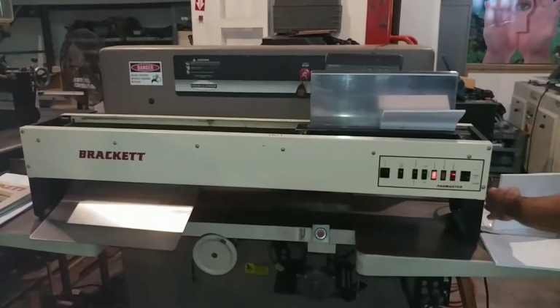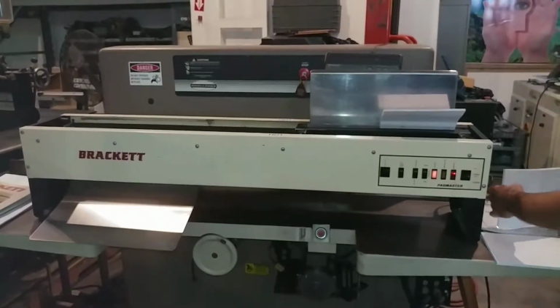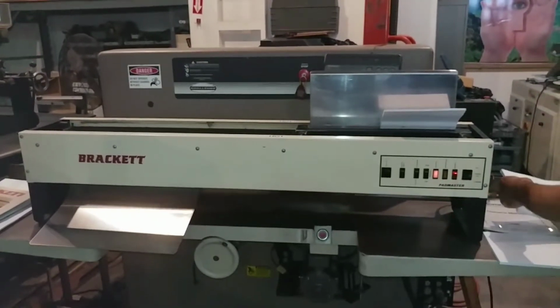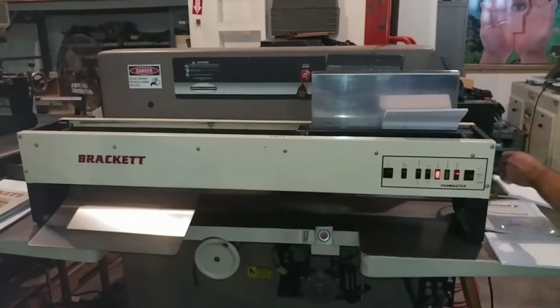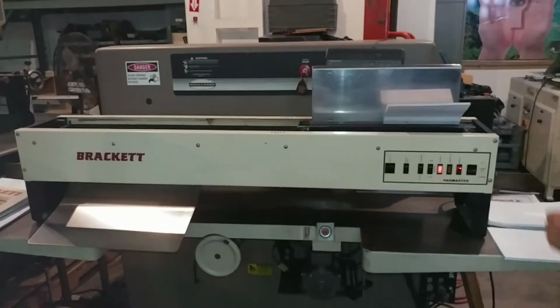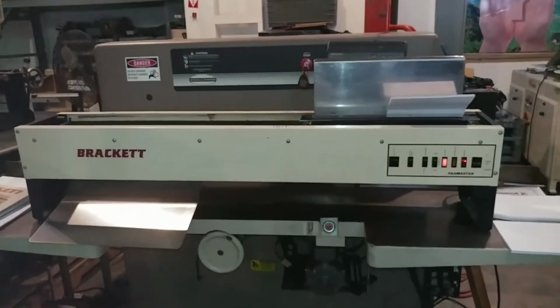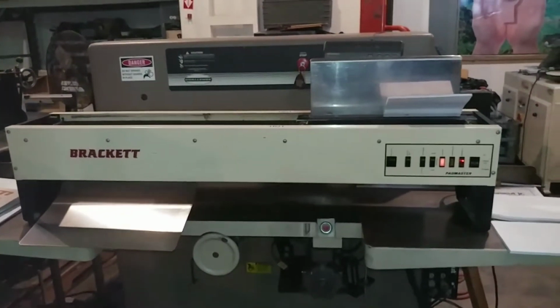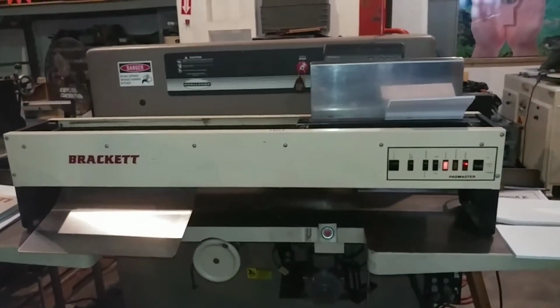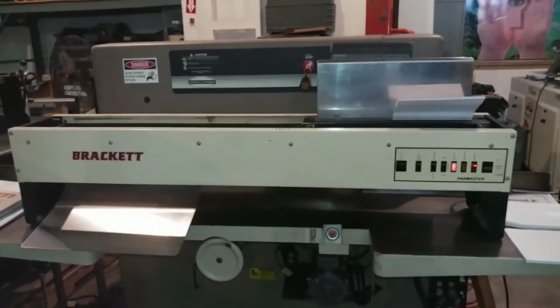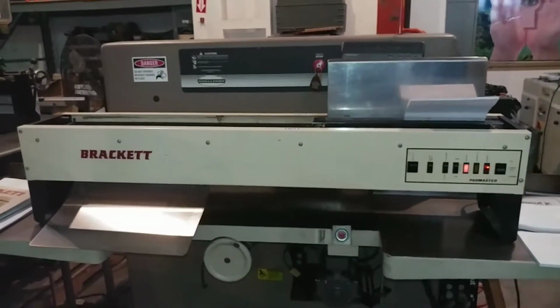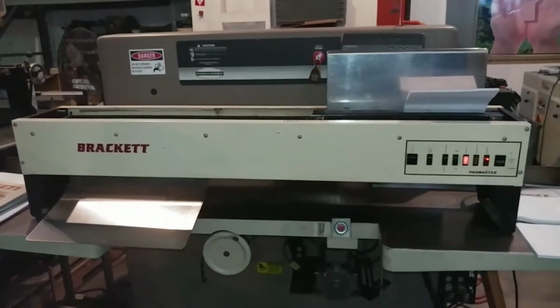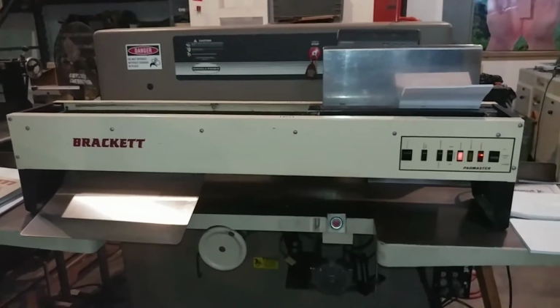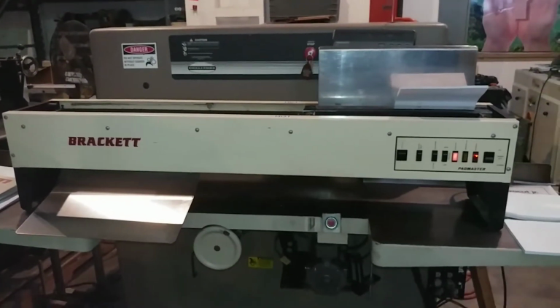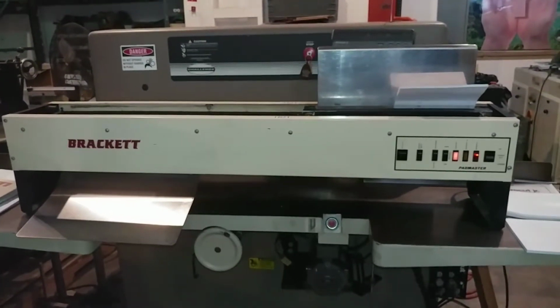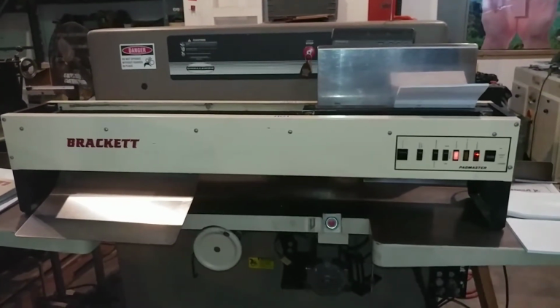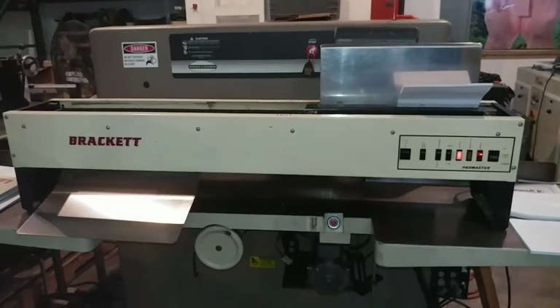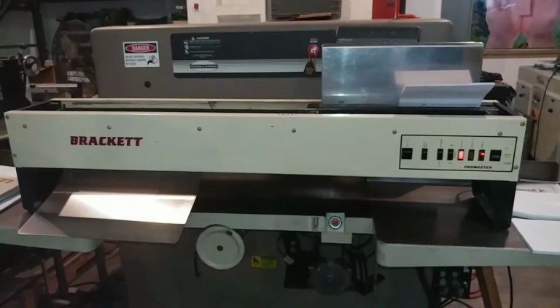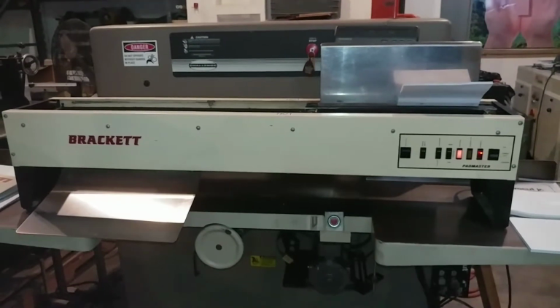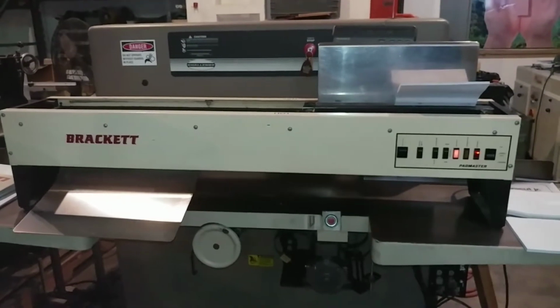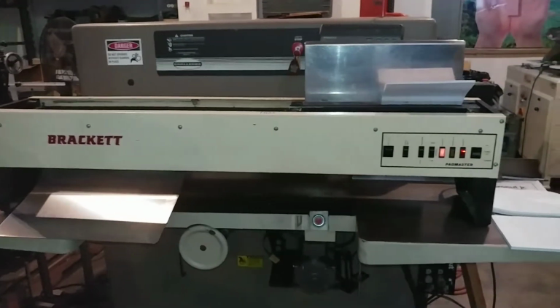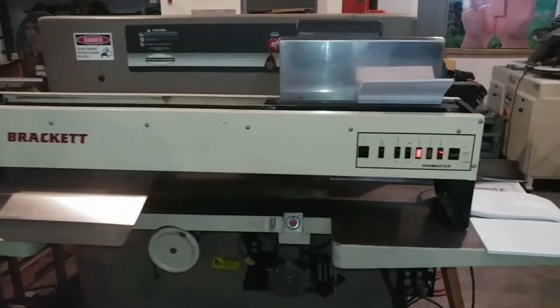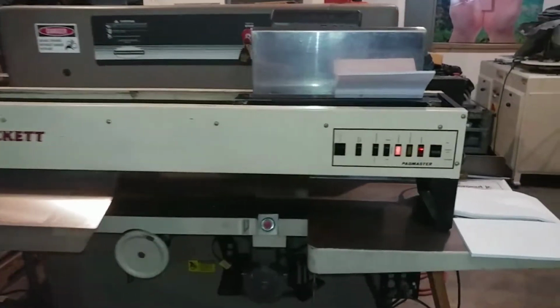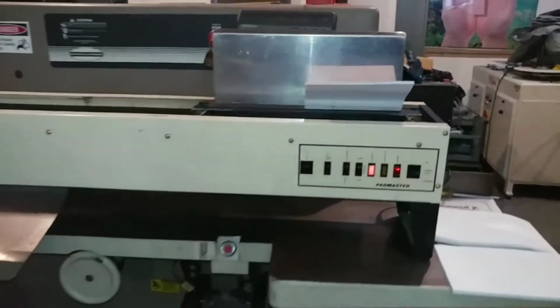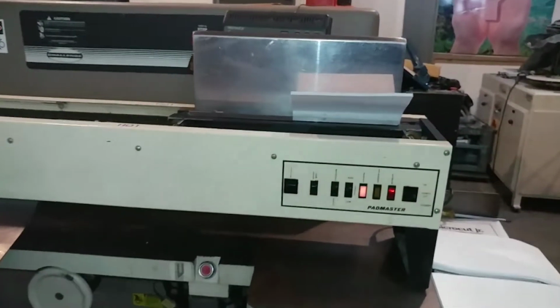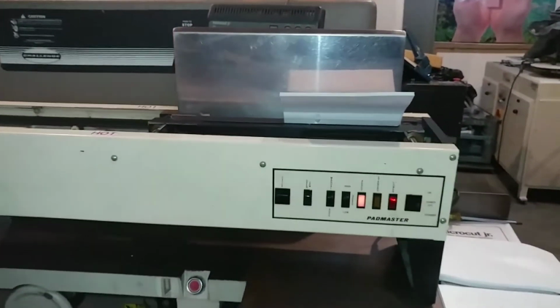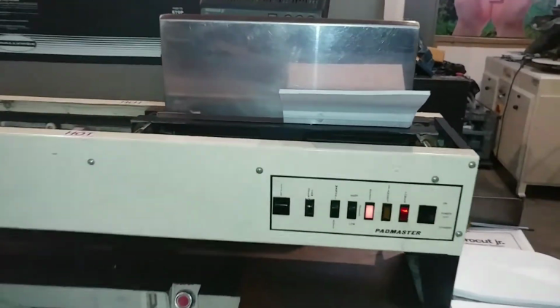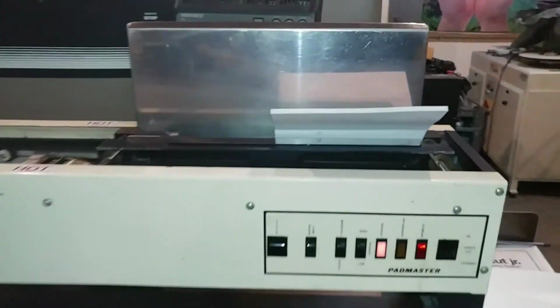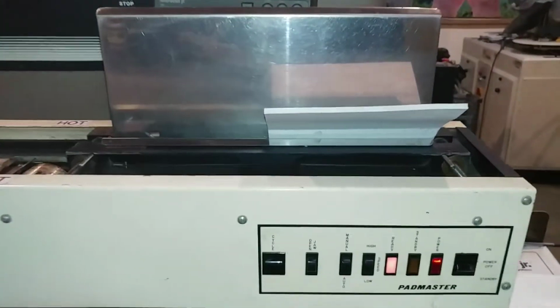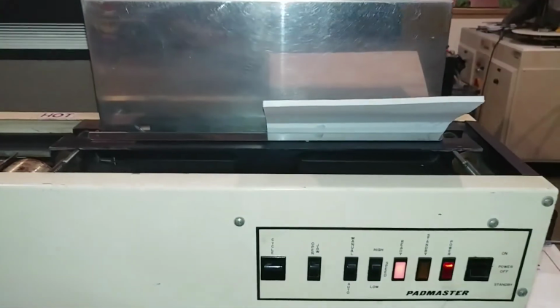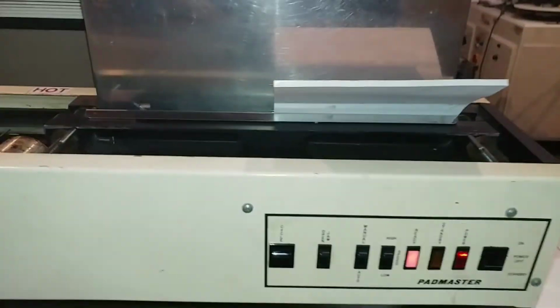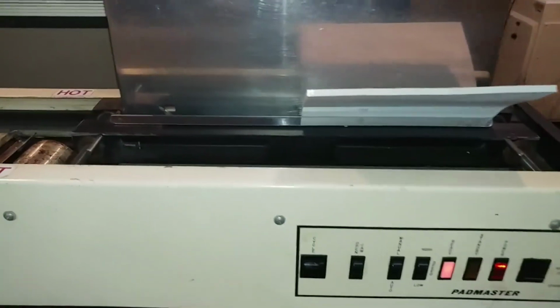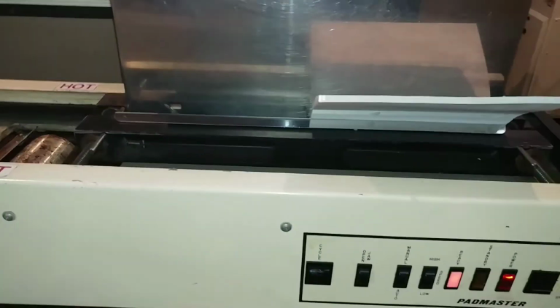Okay, we're on. Here's our little bracket padder. I'm going to do a book here.